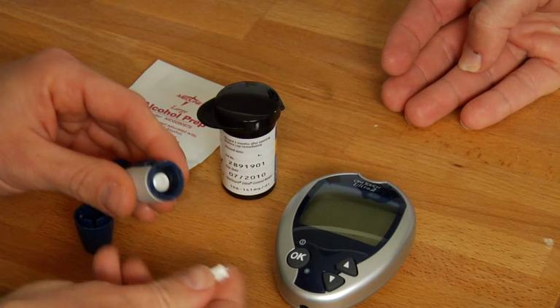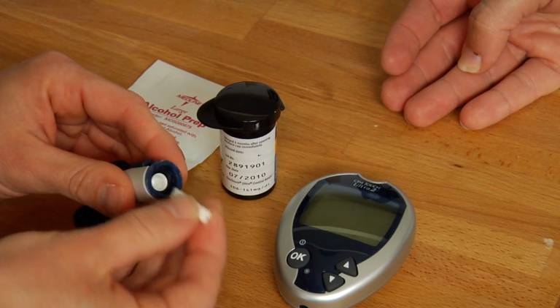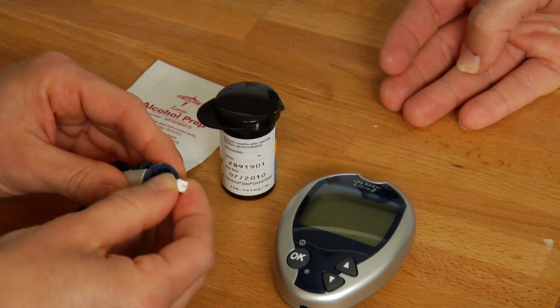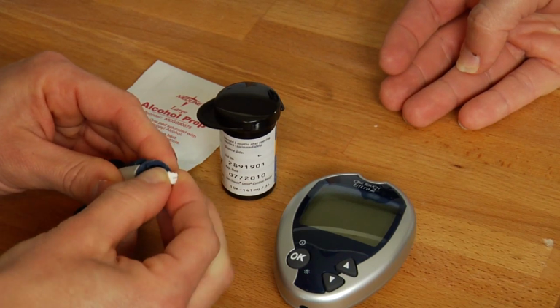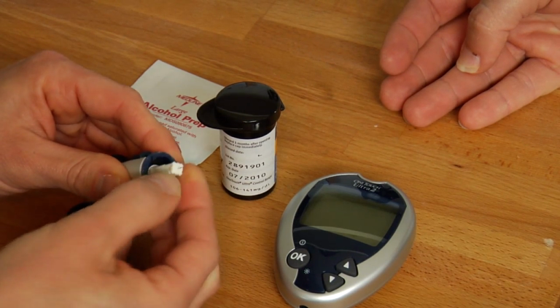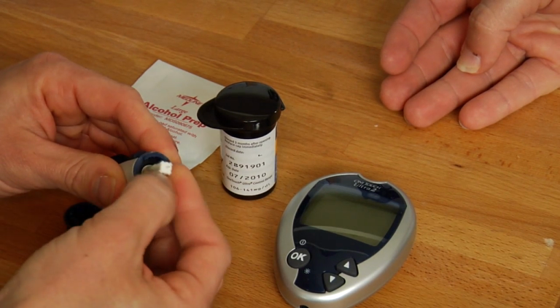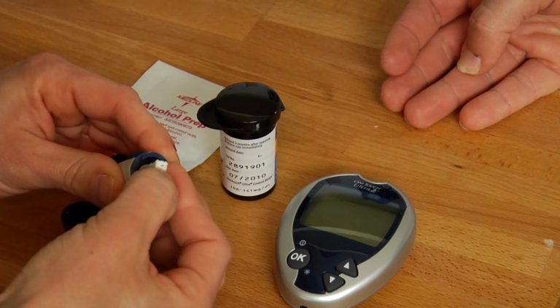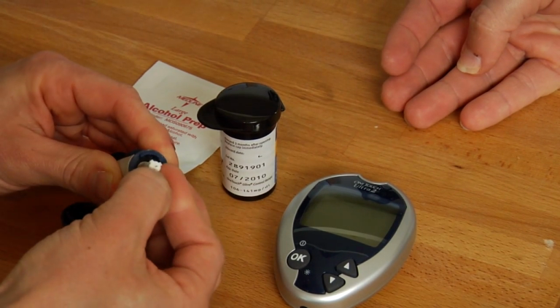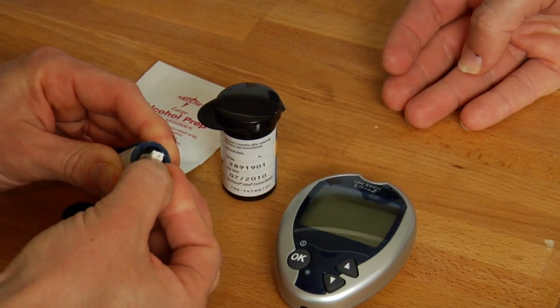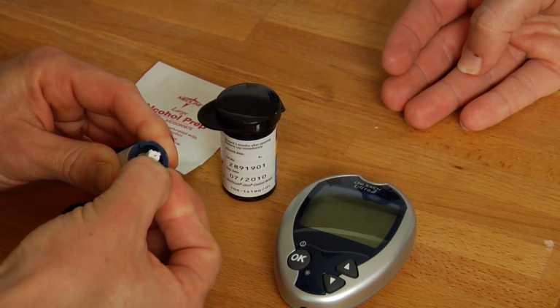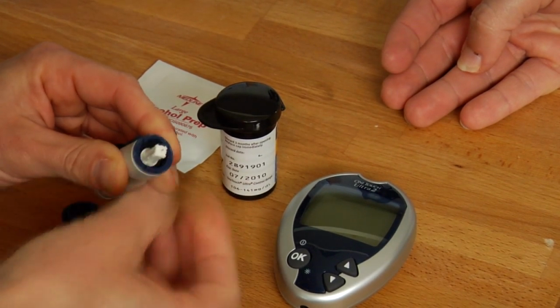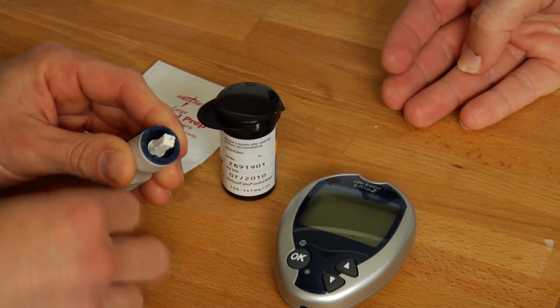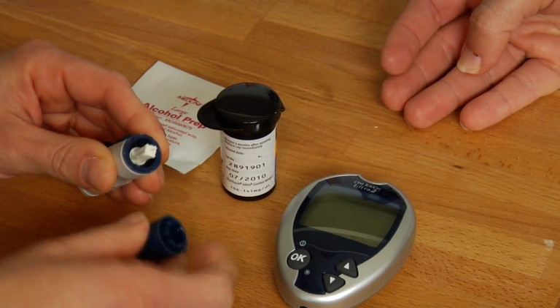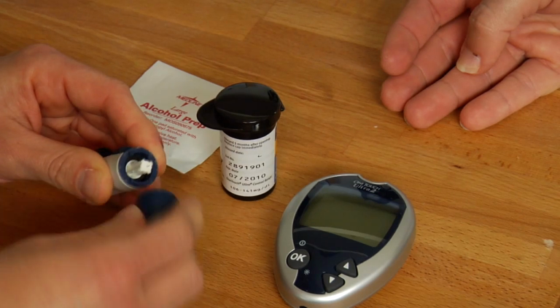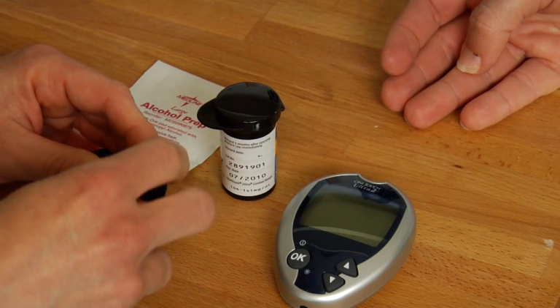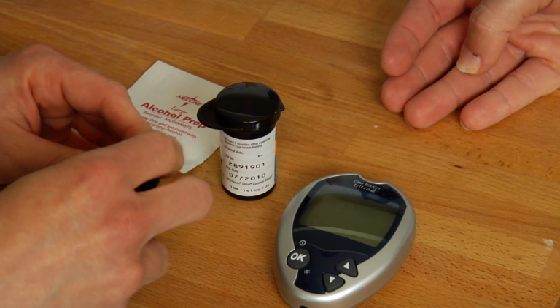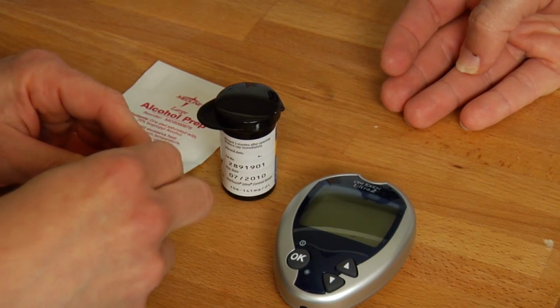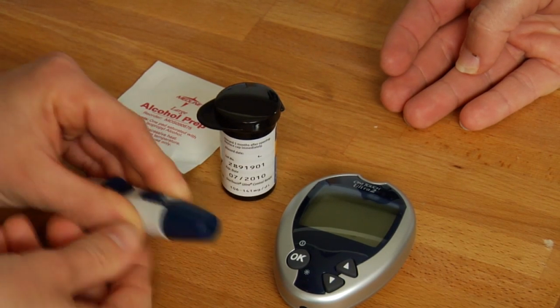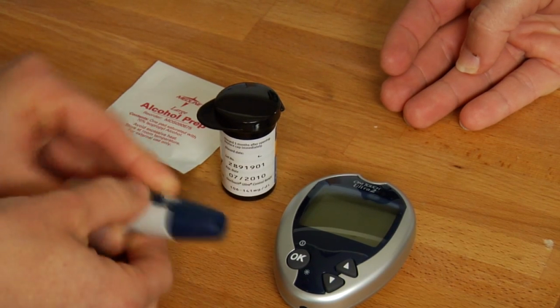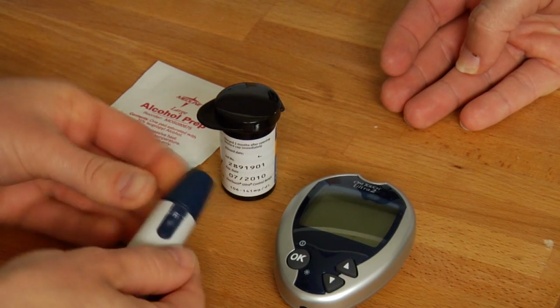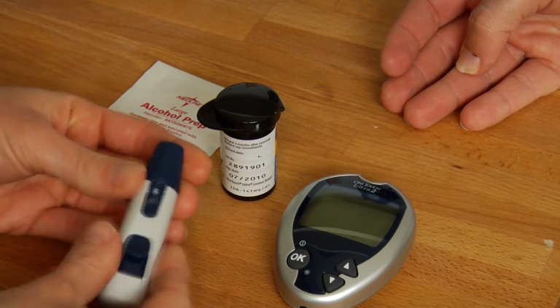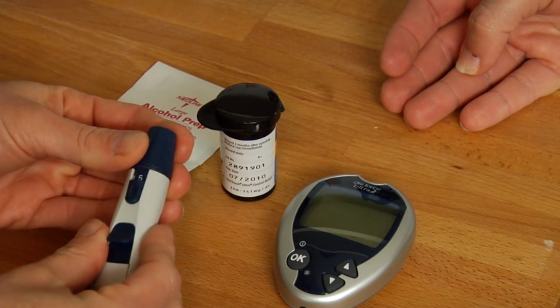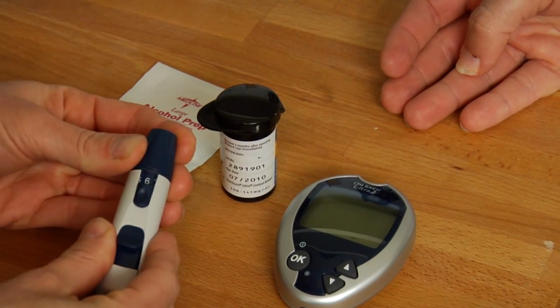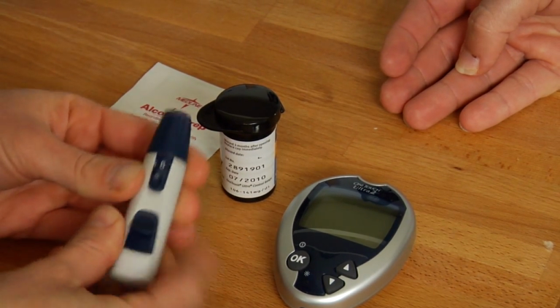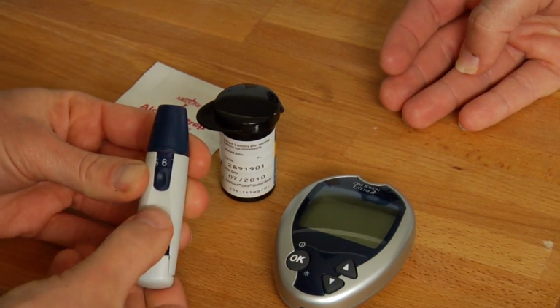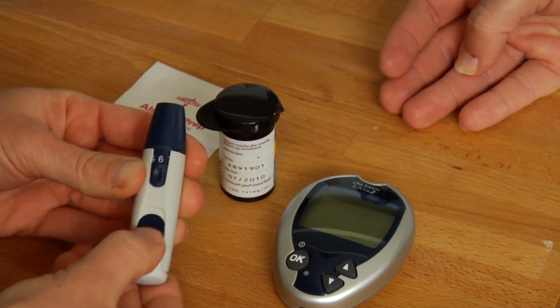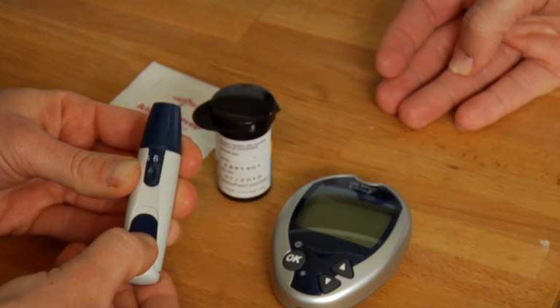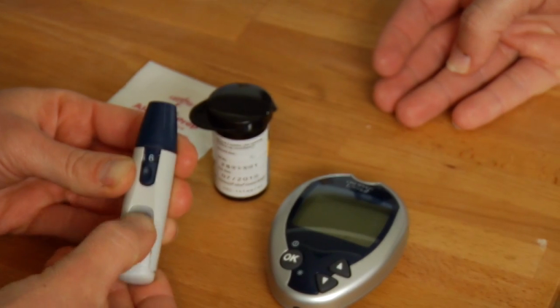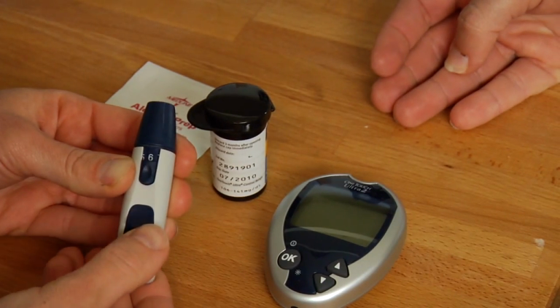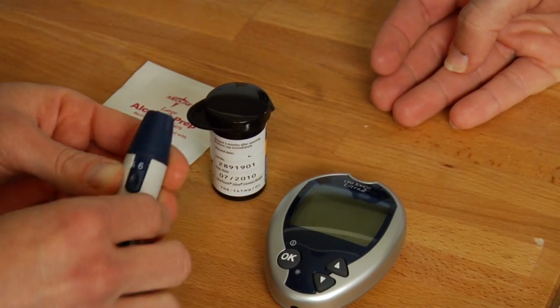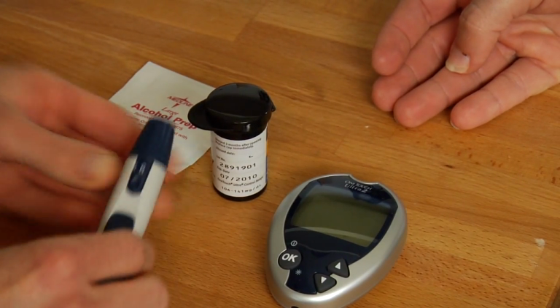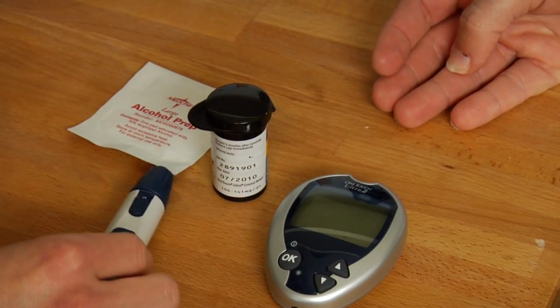You're going to take the lancet, which has the needle in it, insert it into the plunger, and you're going to adjust the height of what you prefer — the height that the needle is going to hit your skin, piercing the skin and drawing the blood.